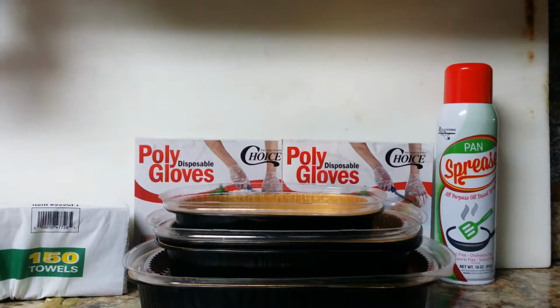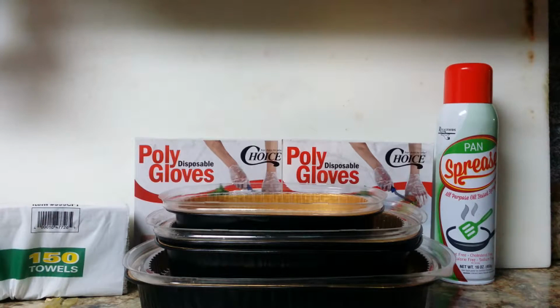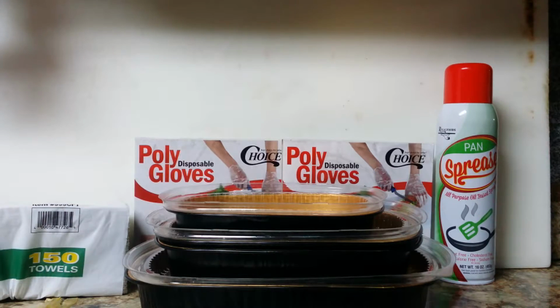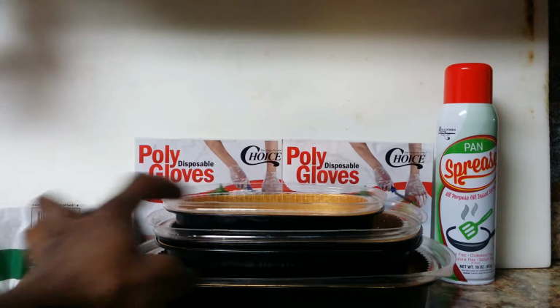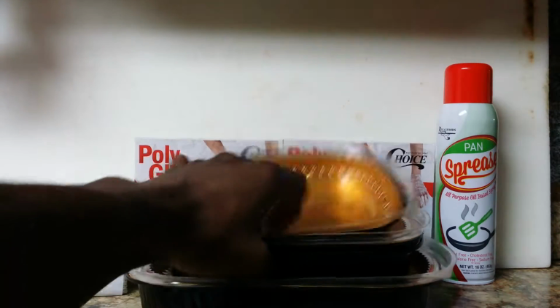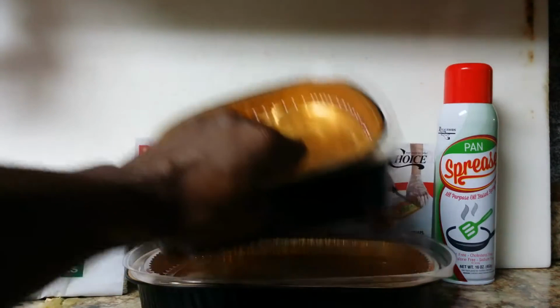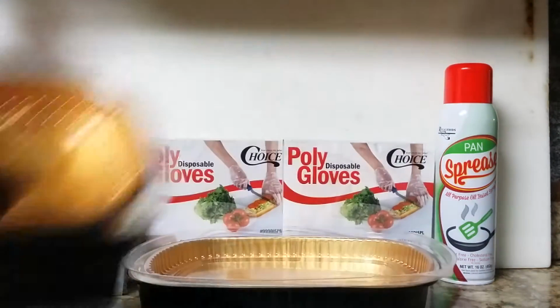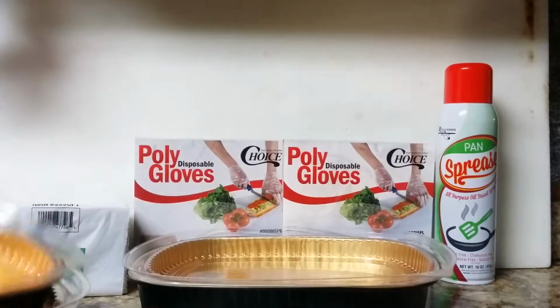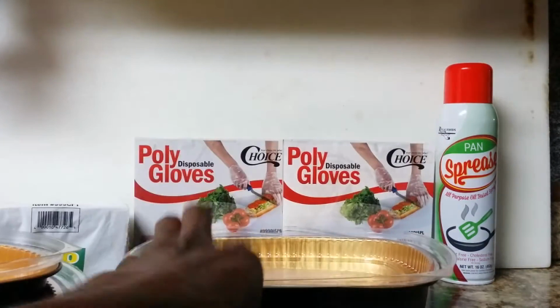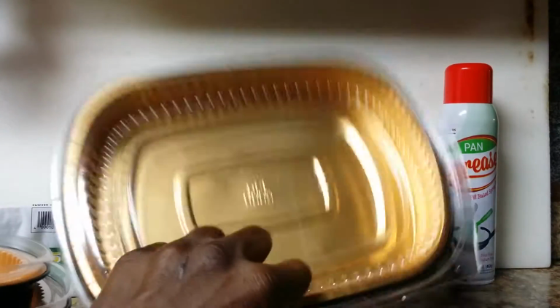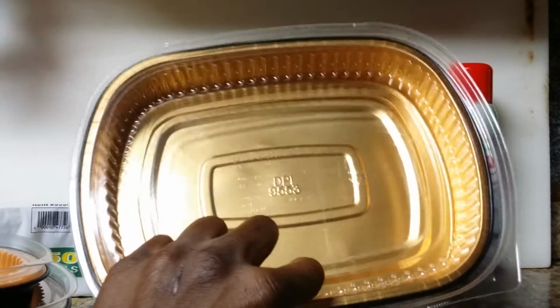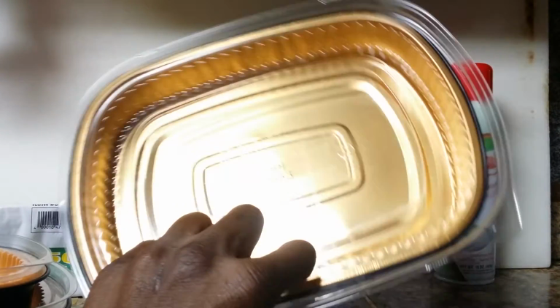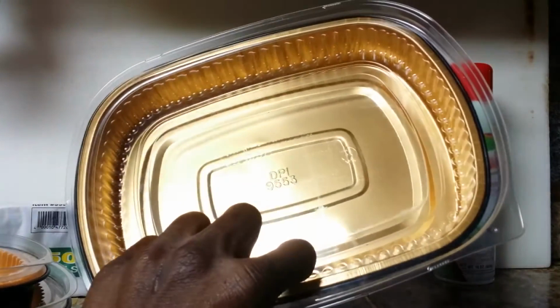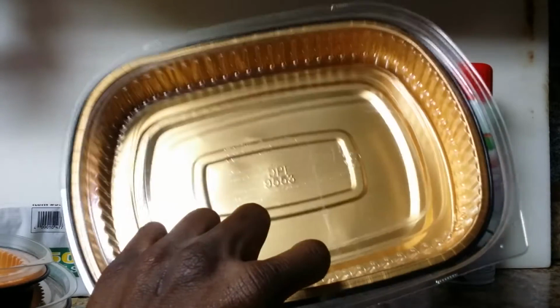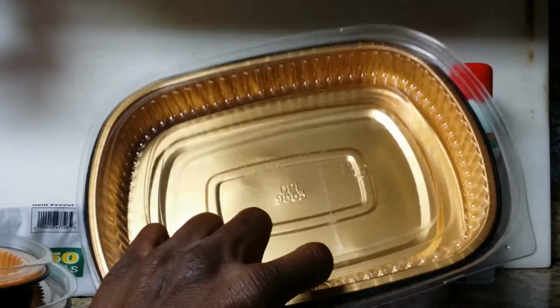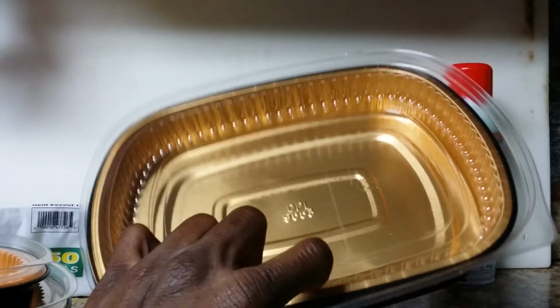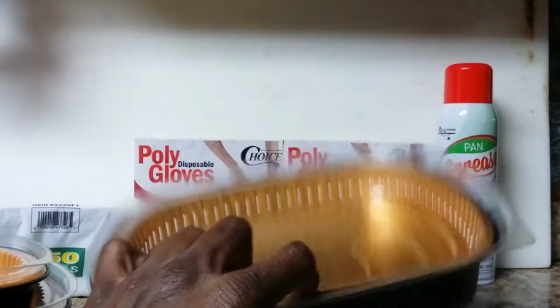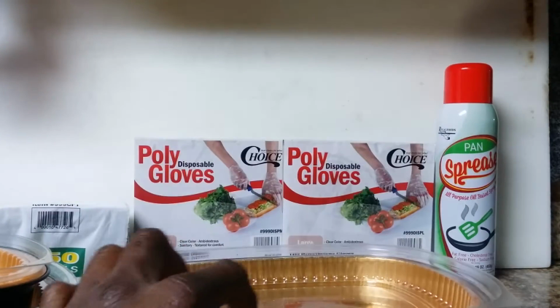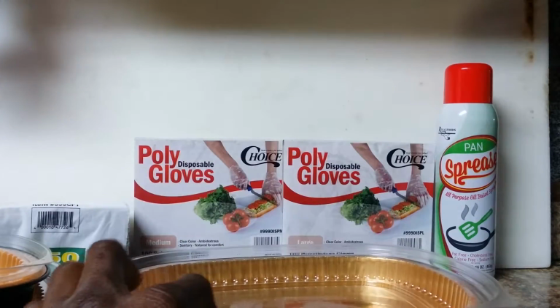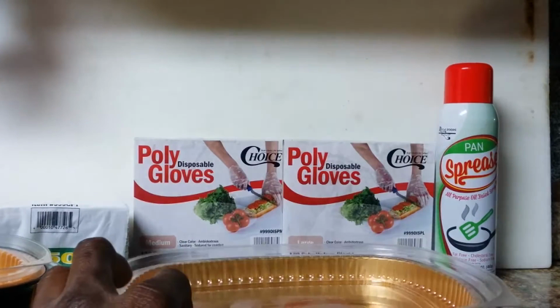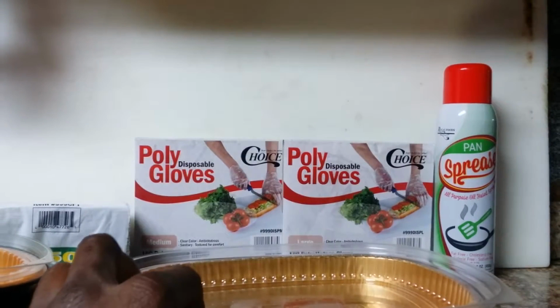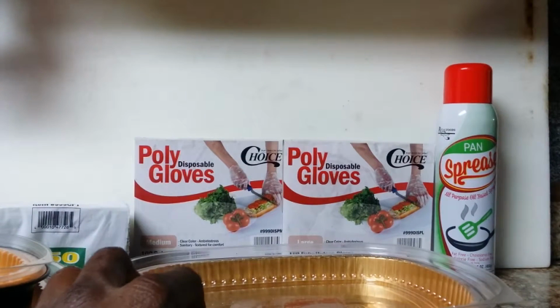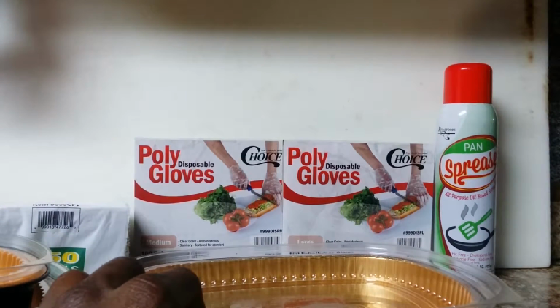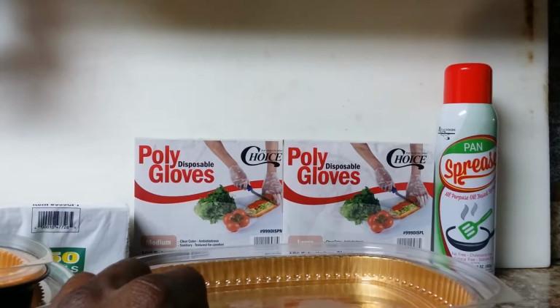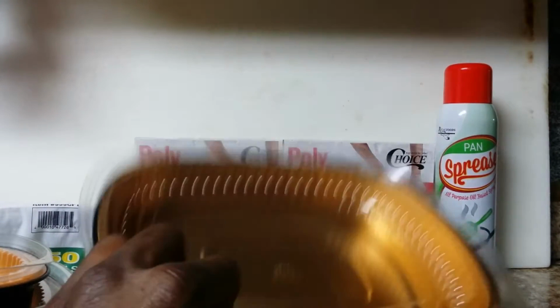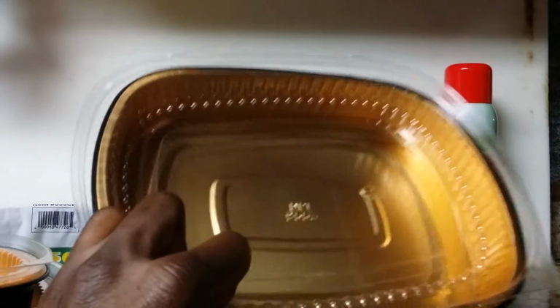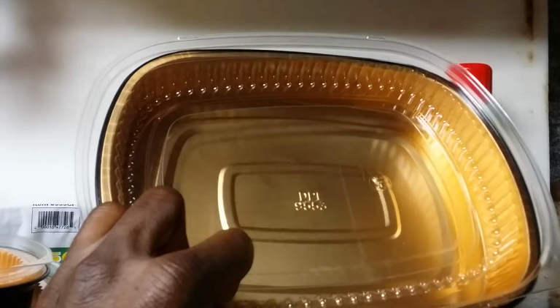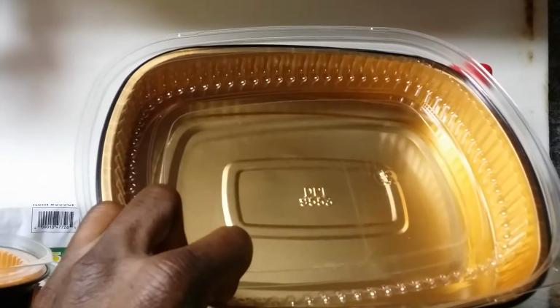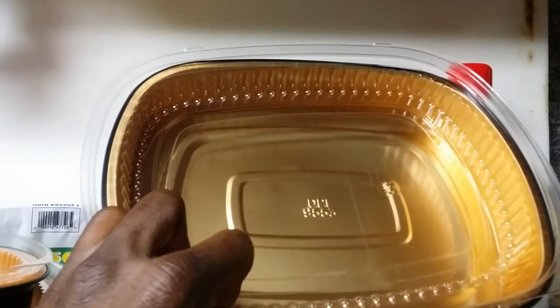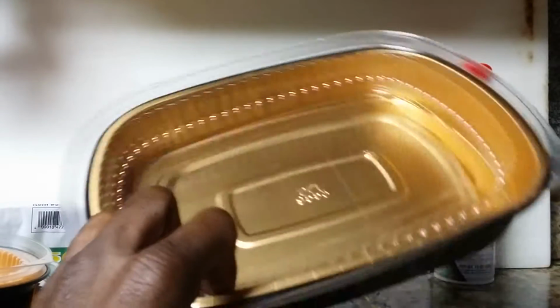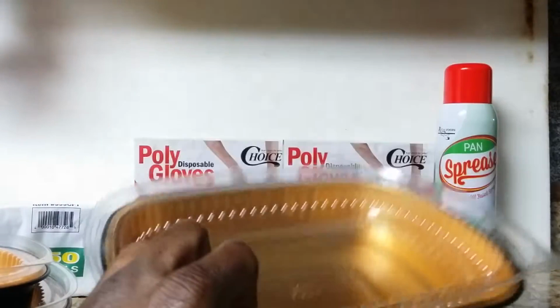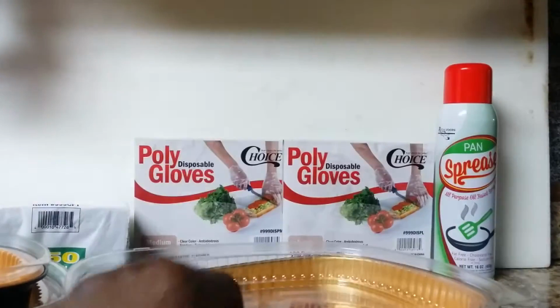This is a large one. It's a black and gold with a foil and diamond — I'm so sorry. It's a black diamond foil entree takeout pan with a dome lid.